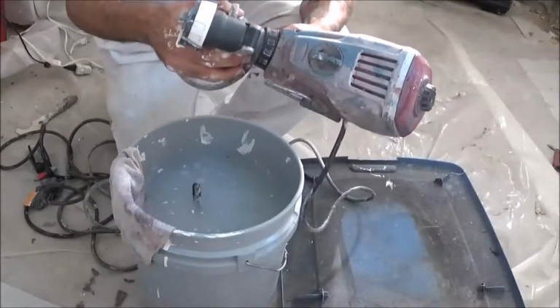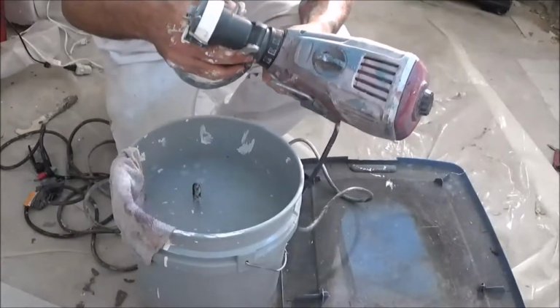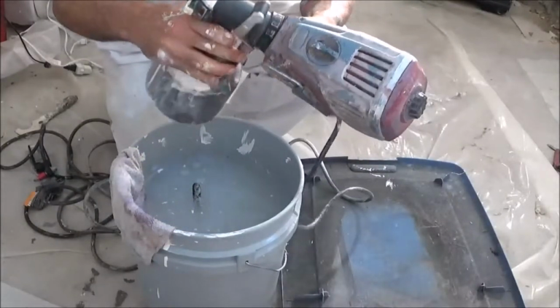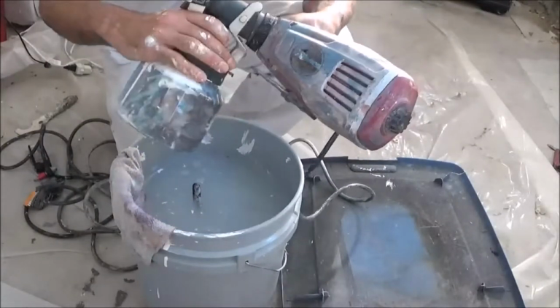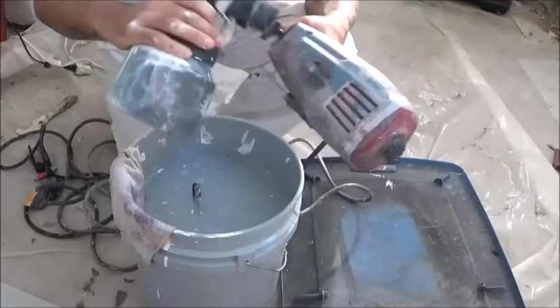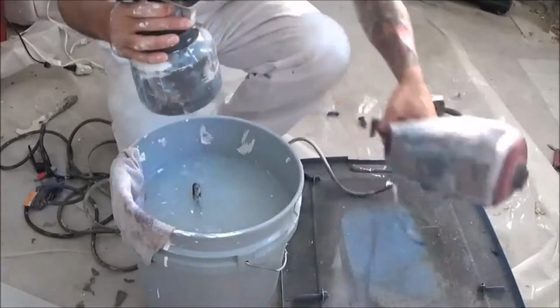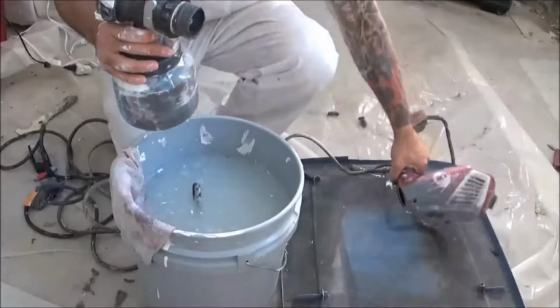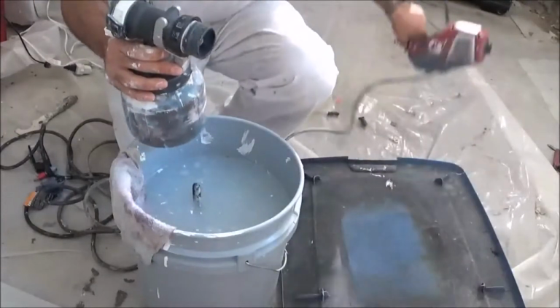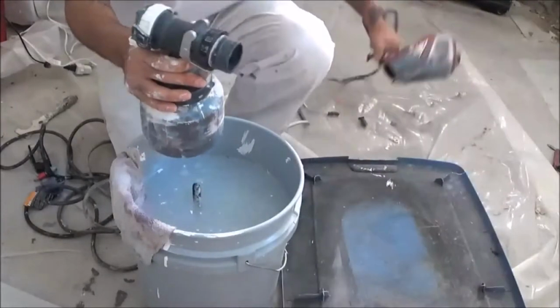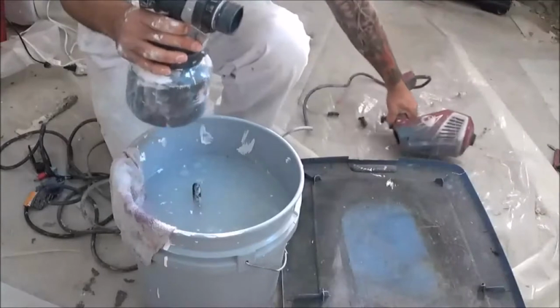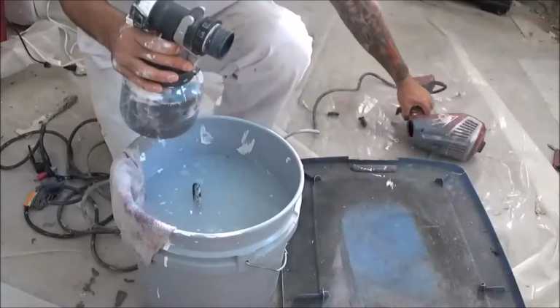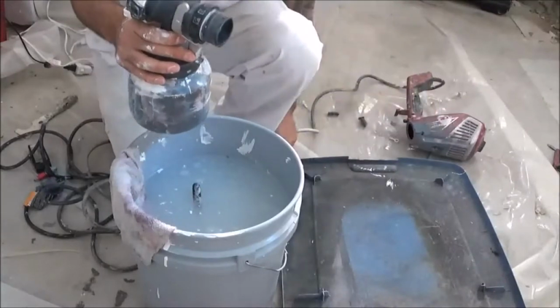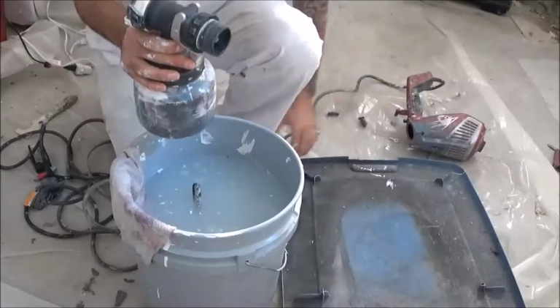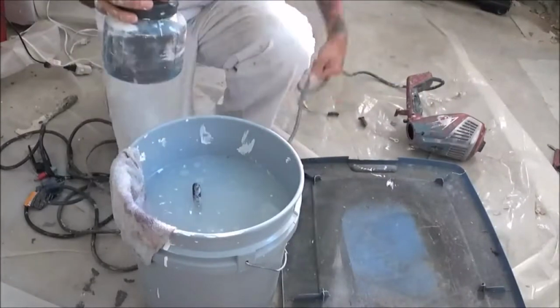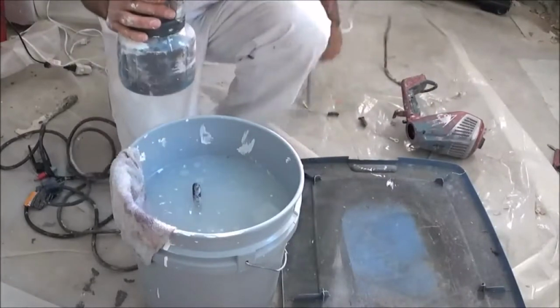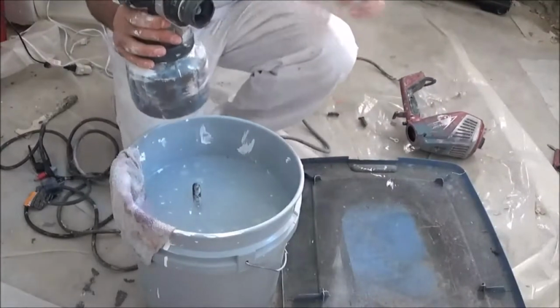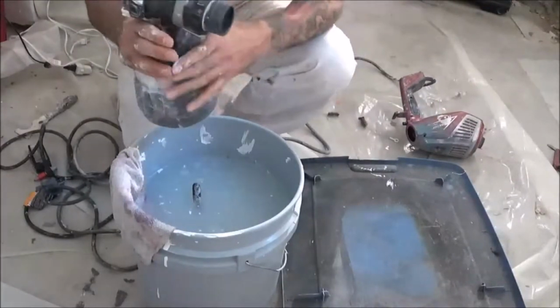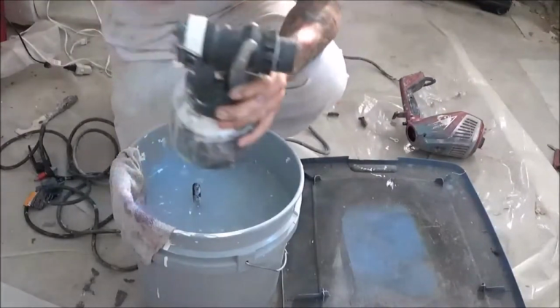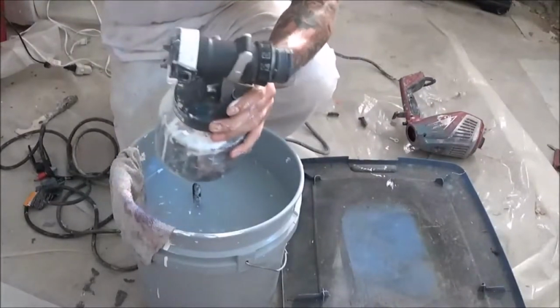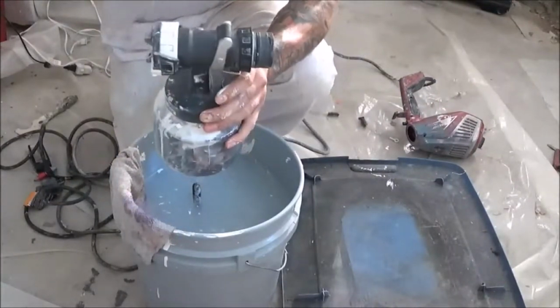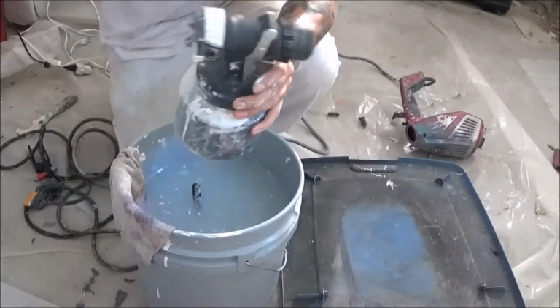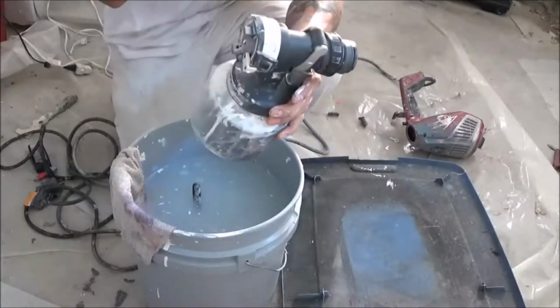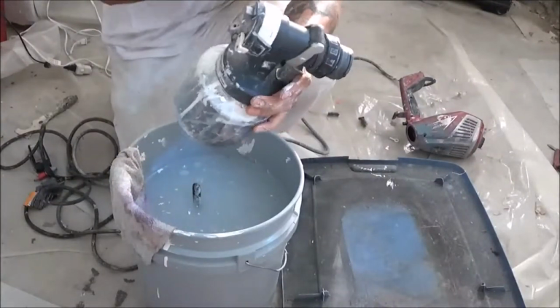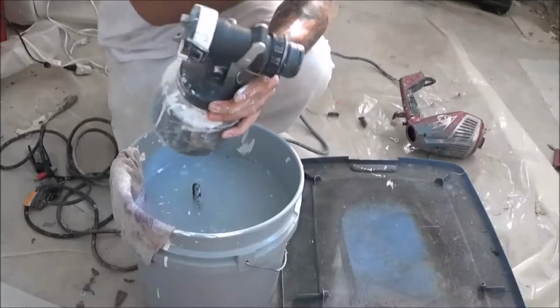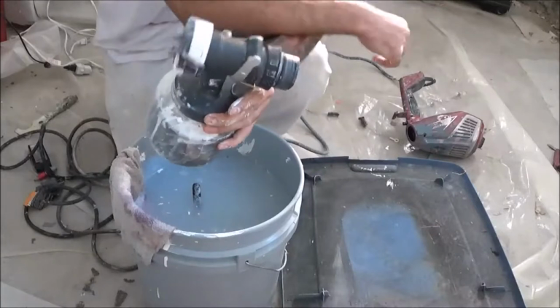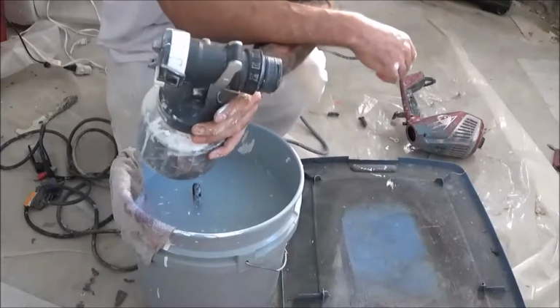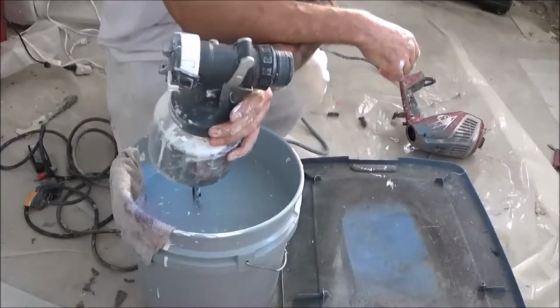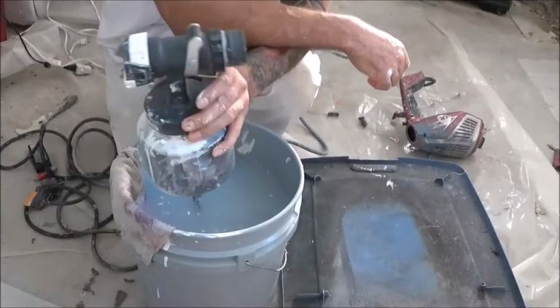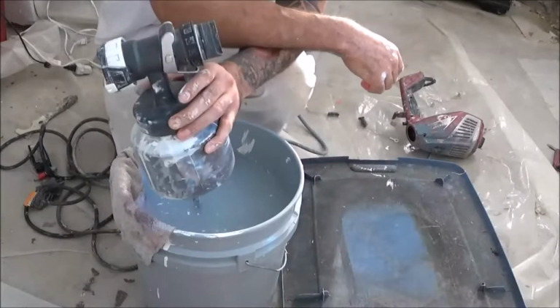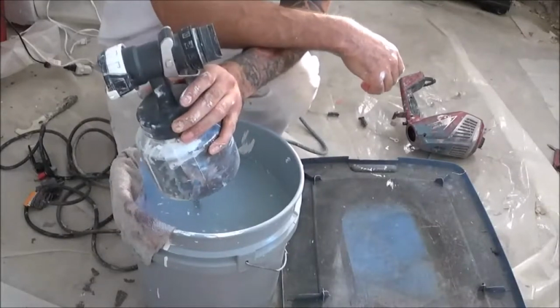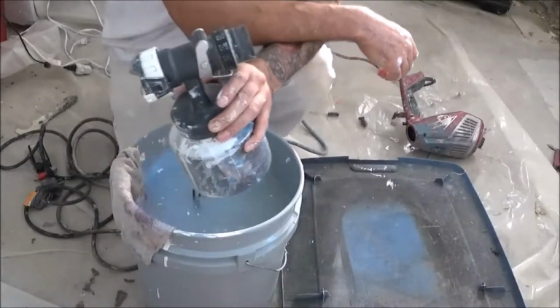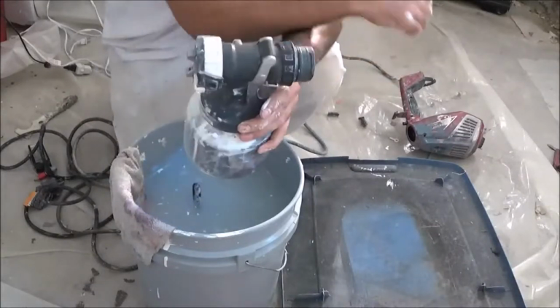So the first thing you want to do, you want to detach this. Make sure you put that turbine to the side because you don't want to get any water into it because it will mess it up real quick.